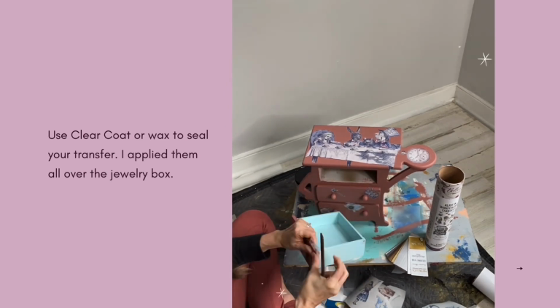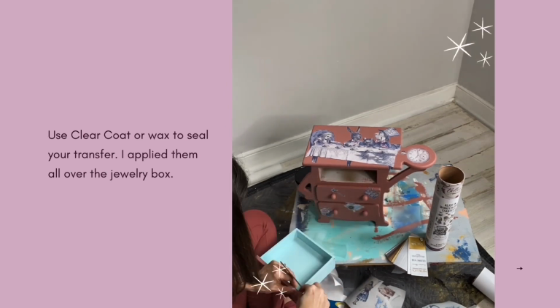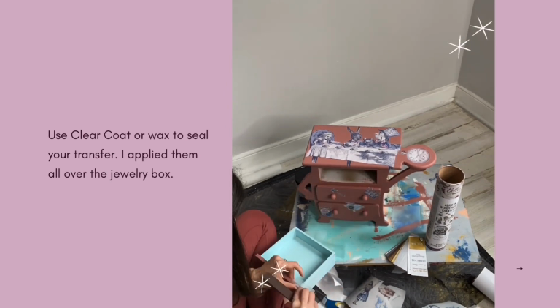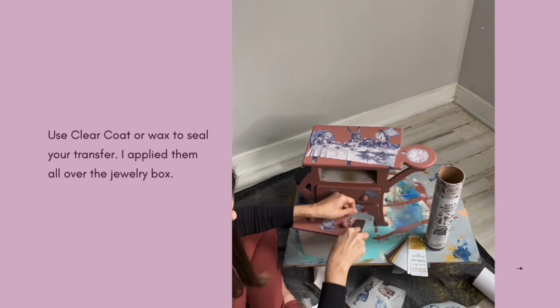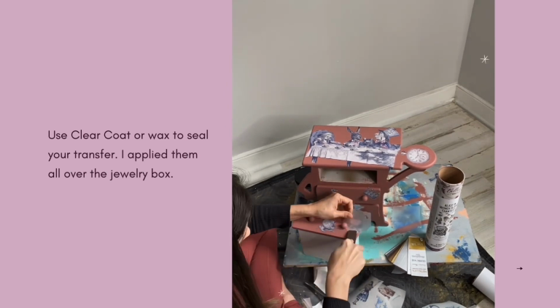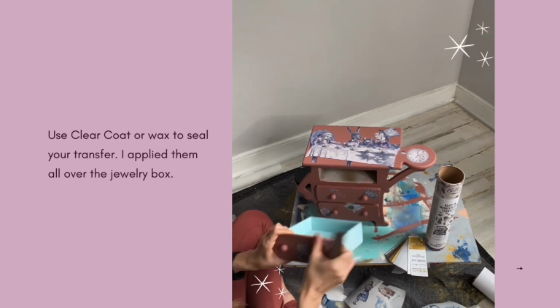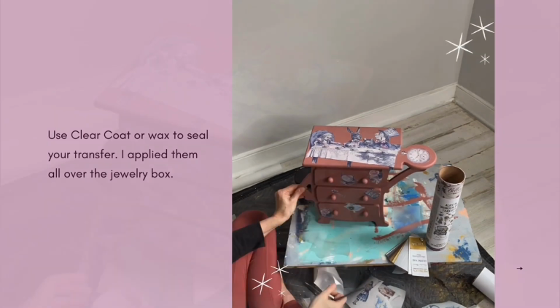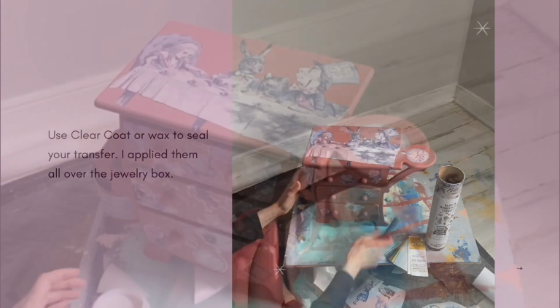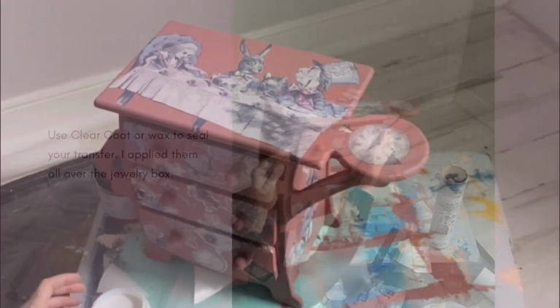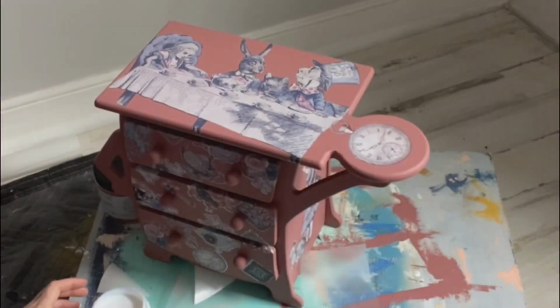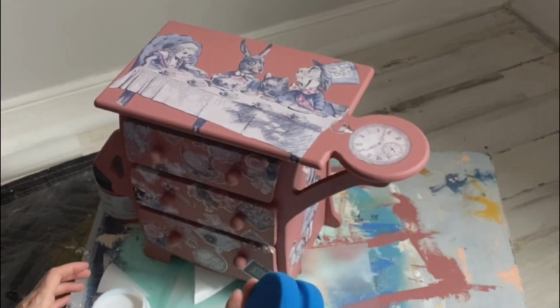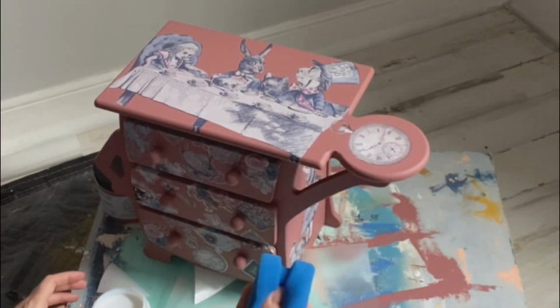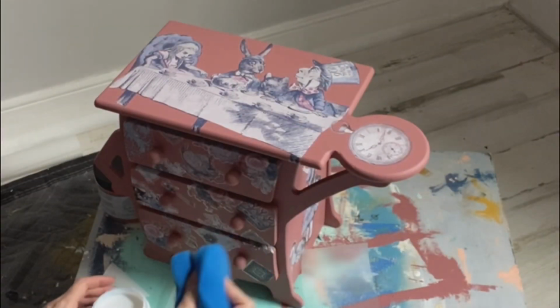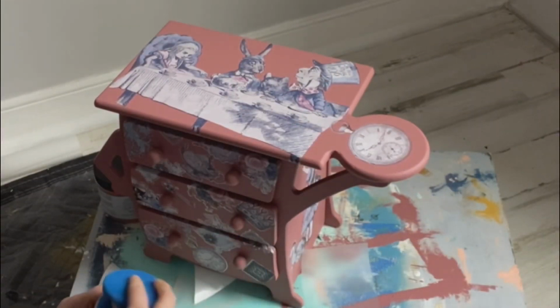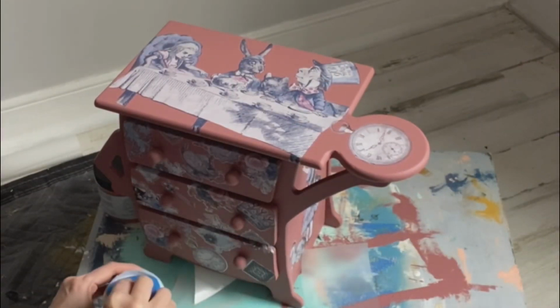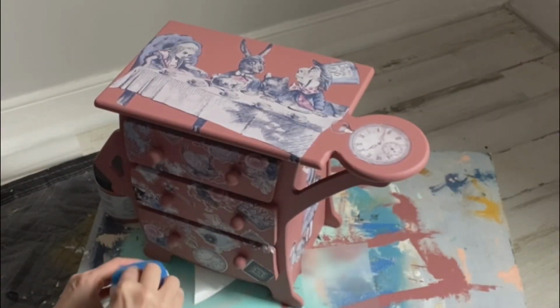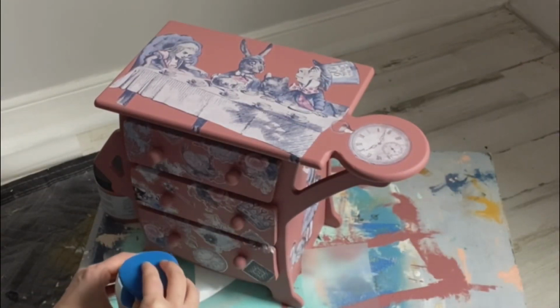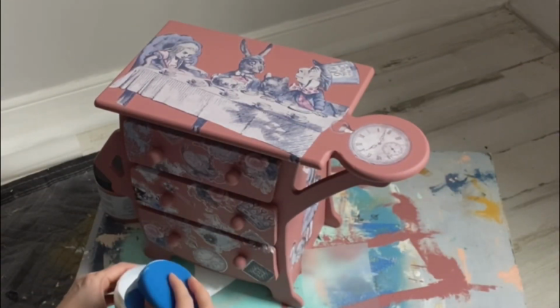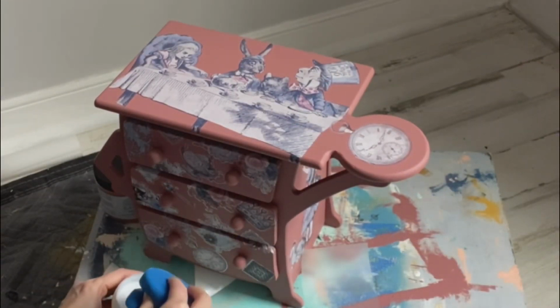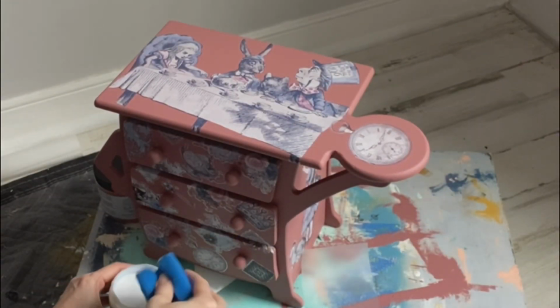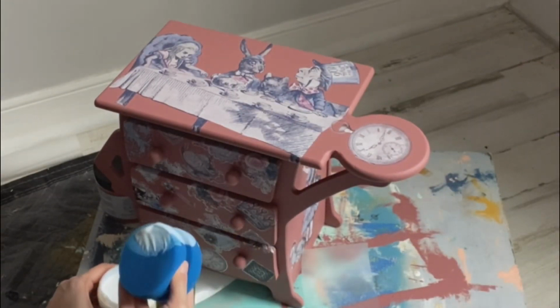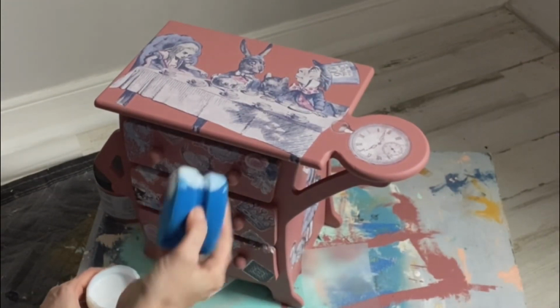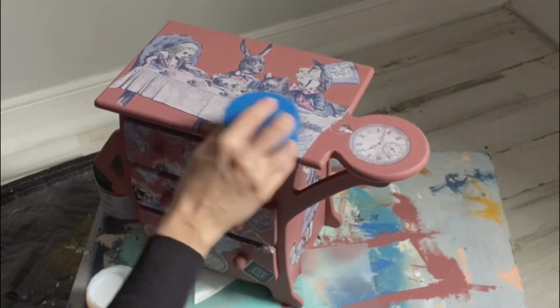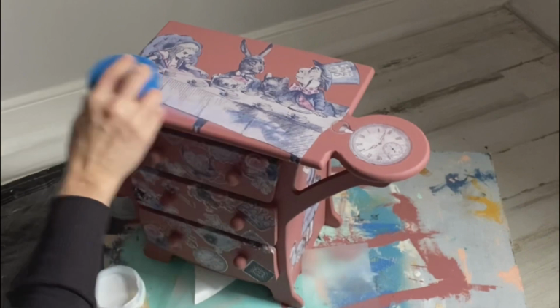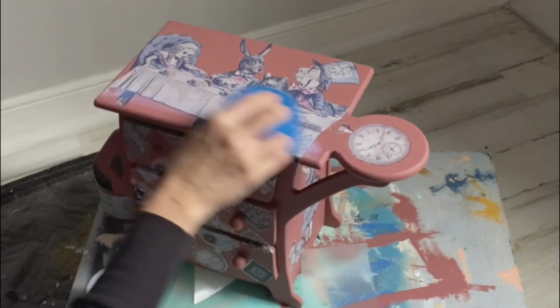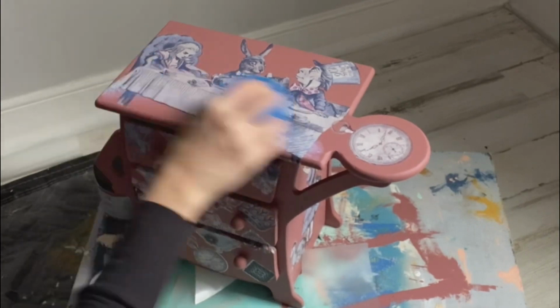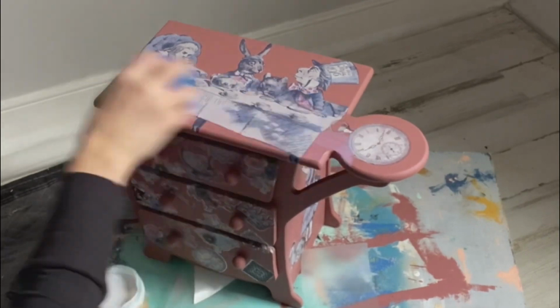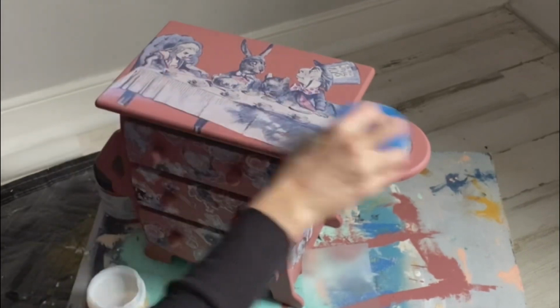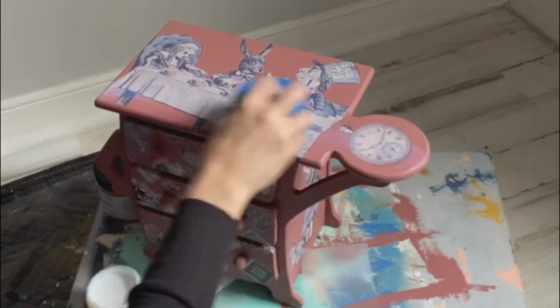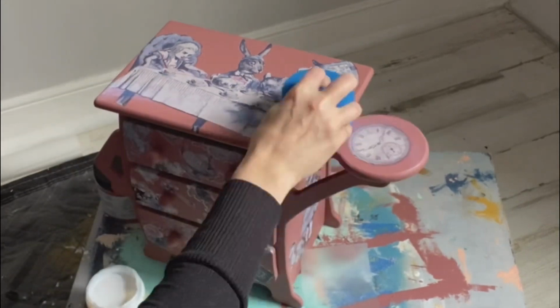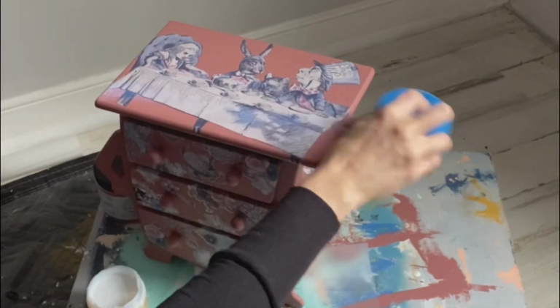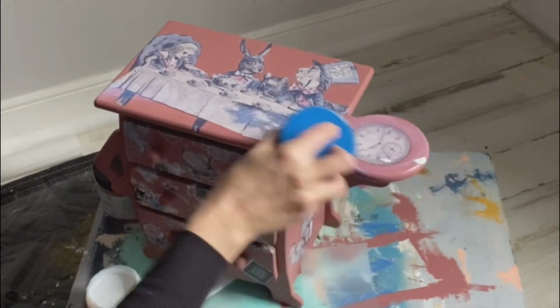Bells and Whistles transfers do need to be sealed after you apply them to your project. I like to use the blue sponge and my Satin Clear Coat. I sealed the entire piece with Satin Clear Coat by Dixie Belle.